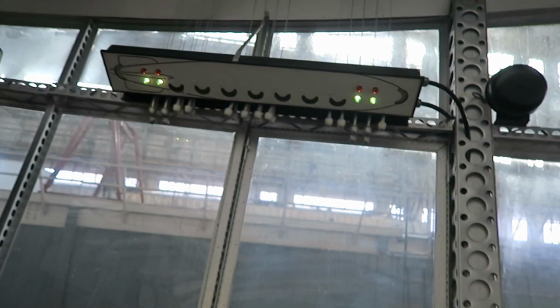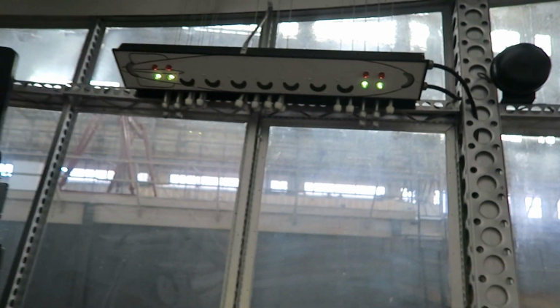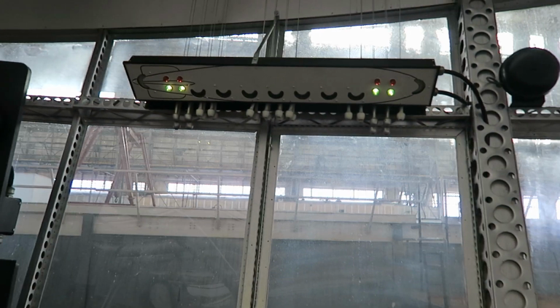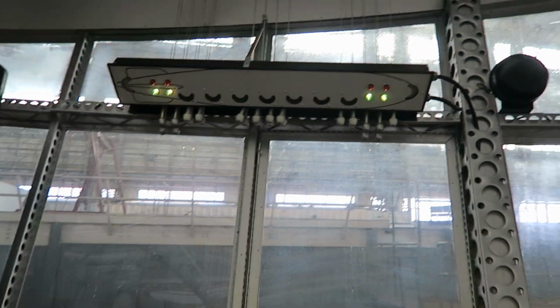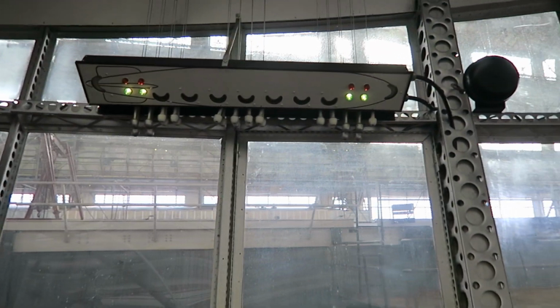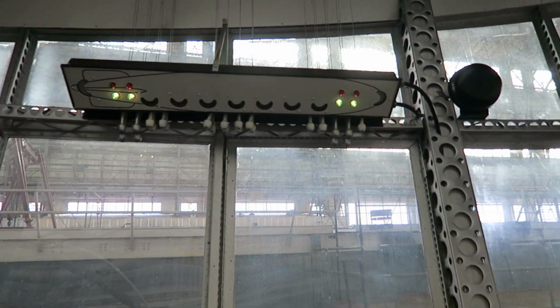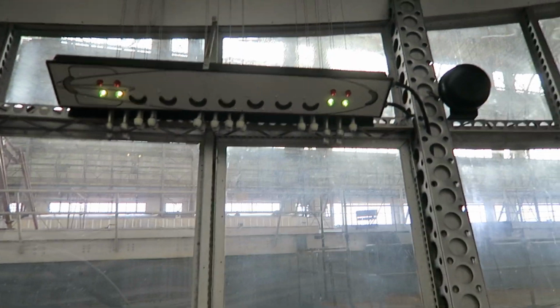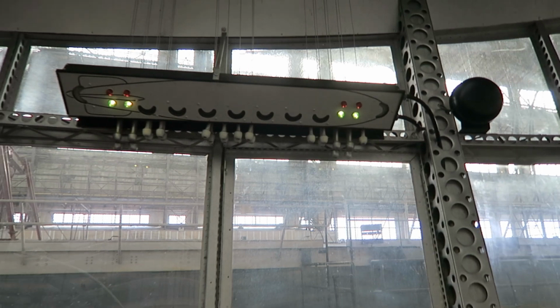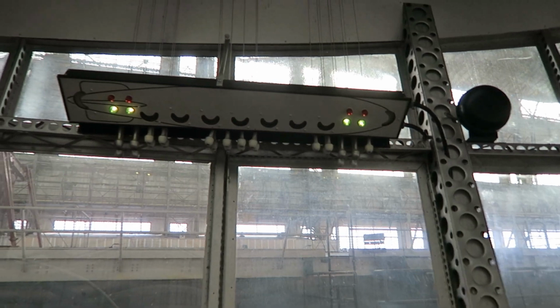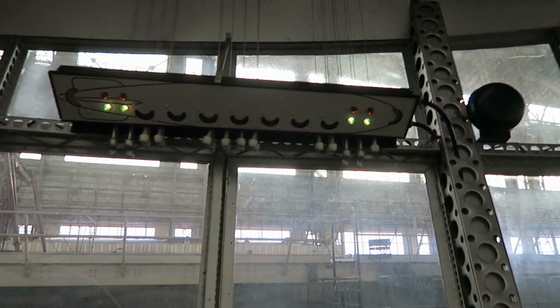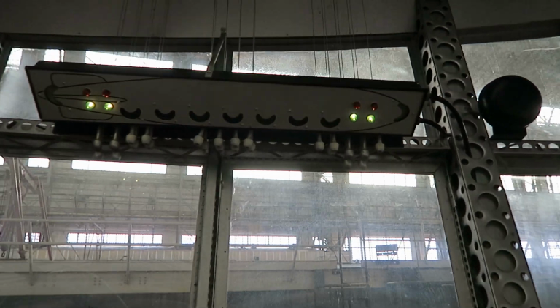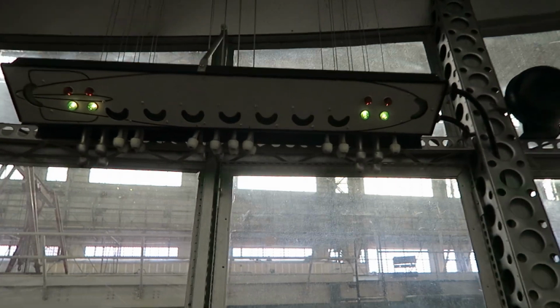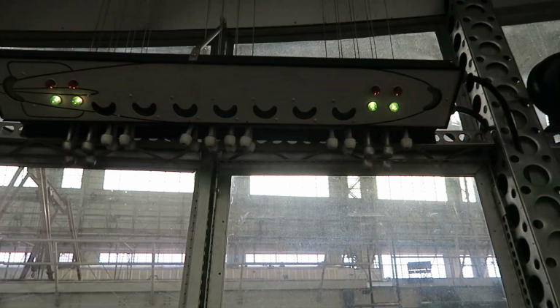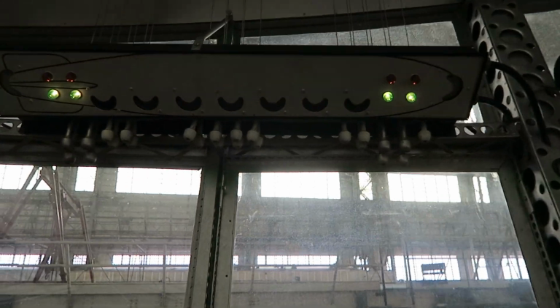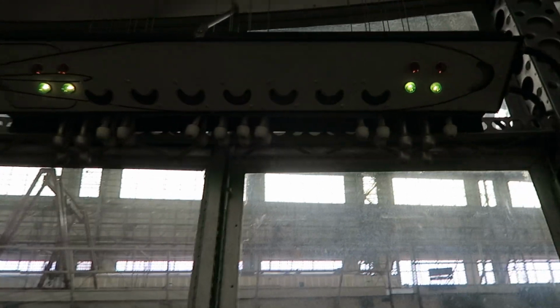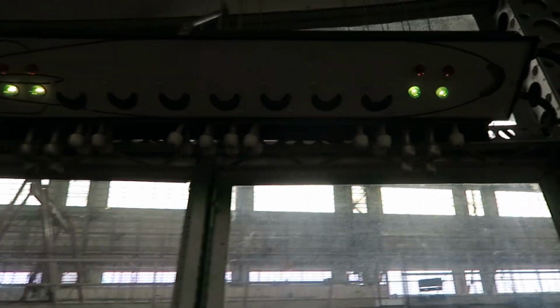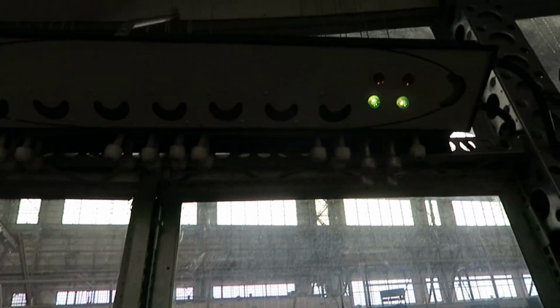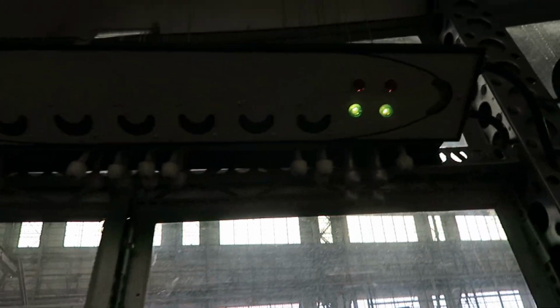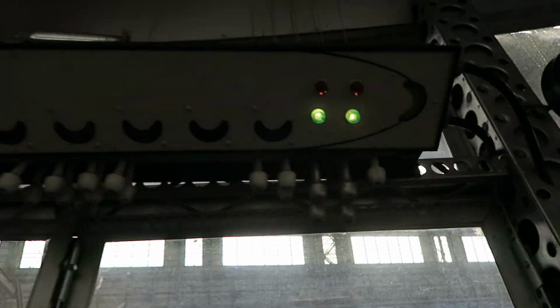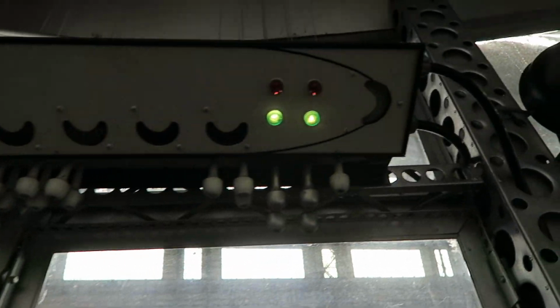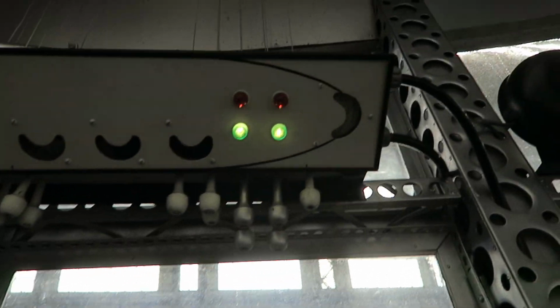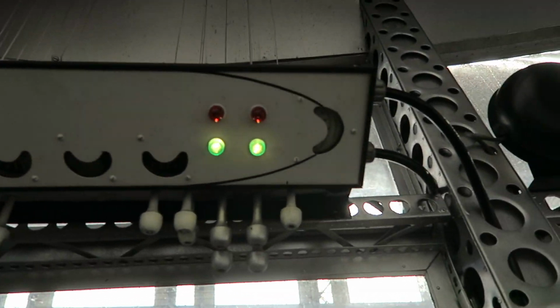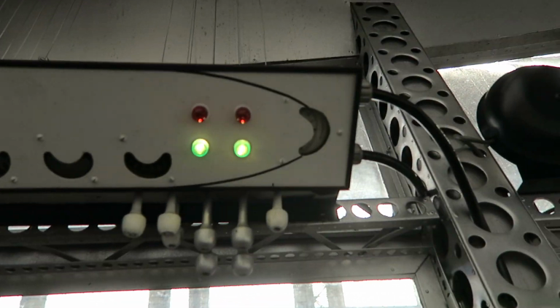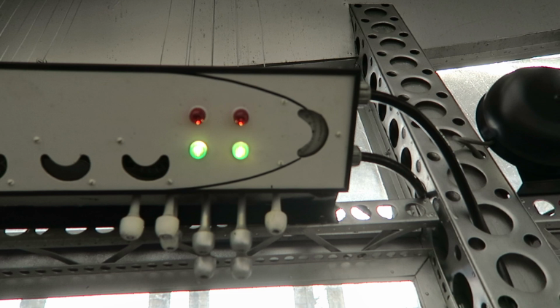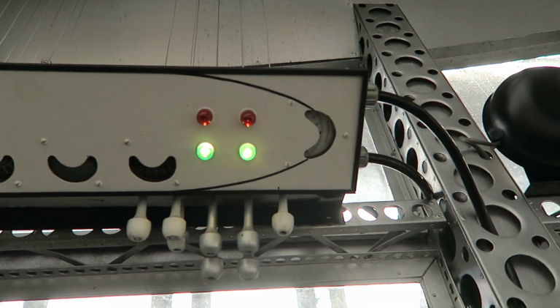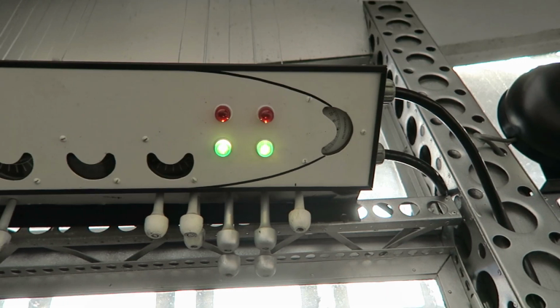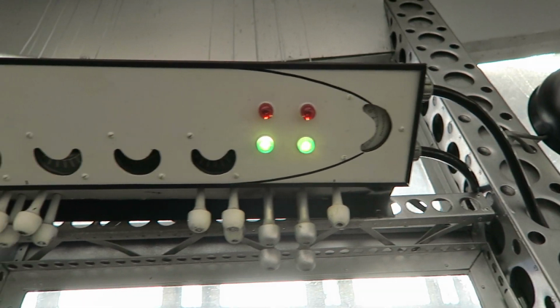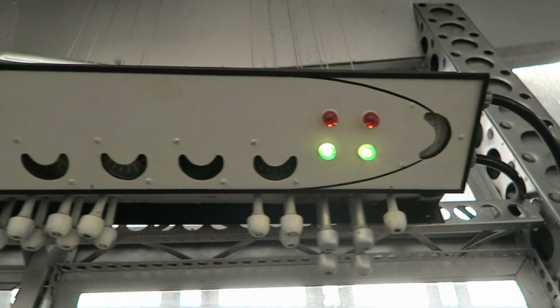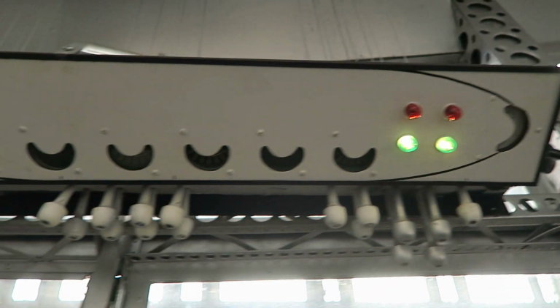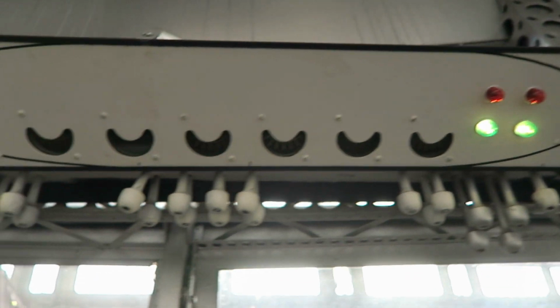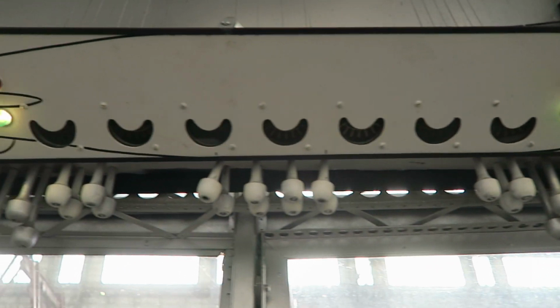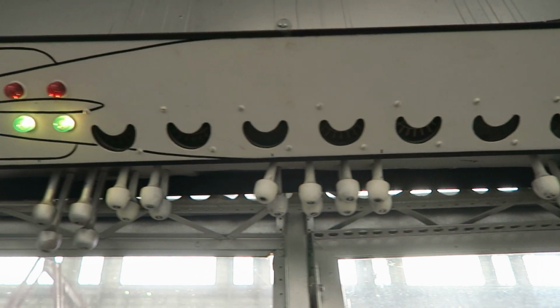That's the ballast board, which controlled the release of water ballast from various positions in the ship, from bow to stern.